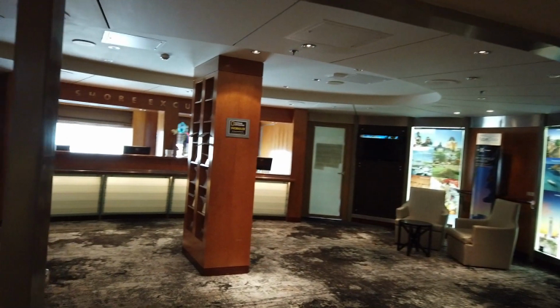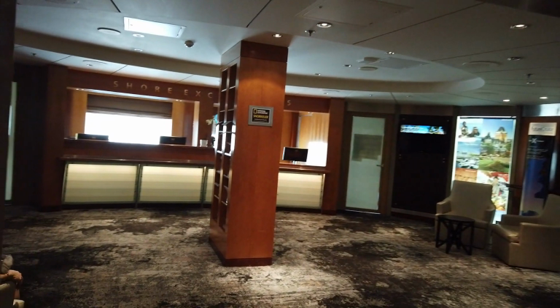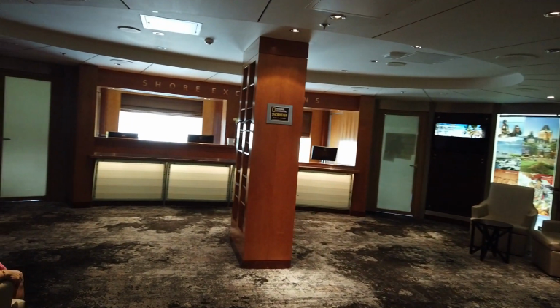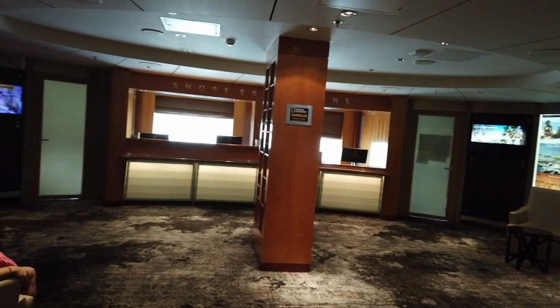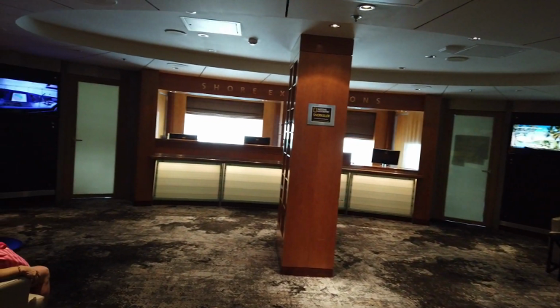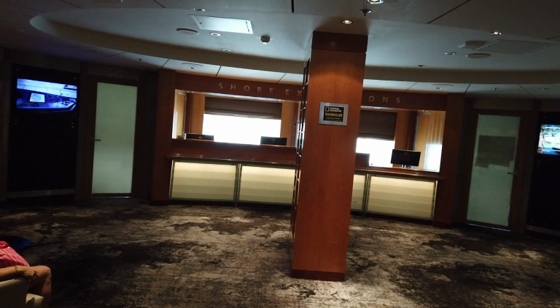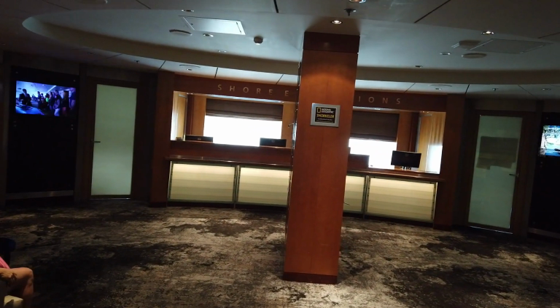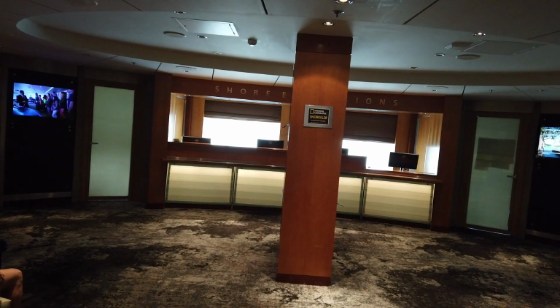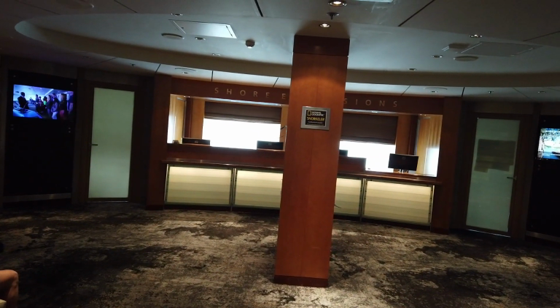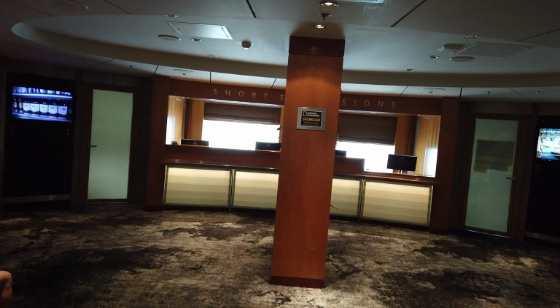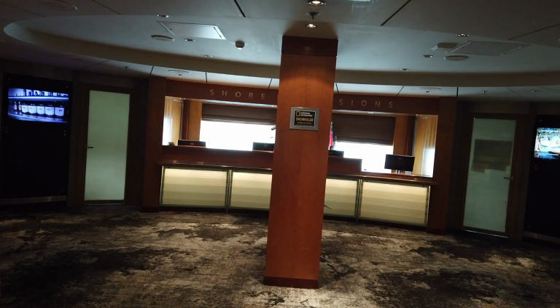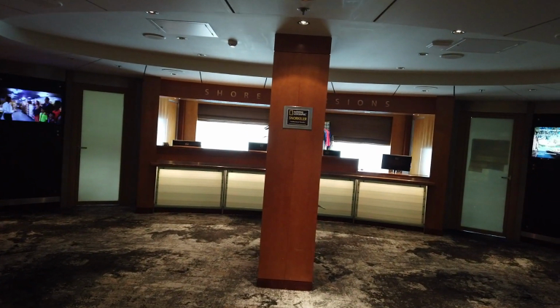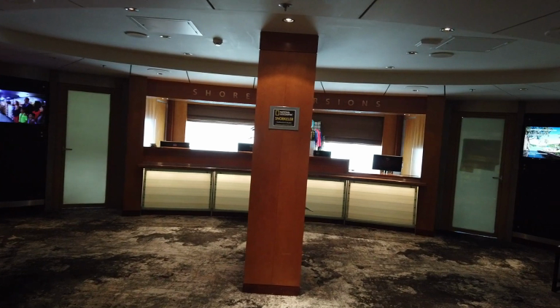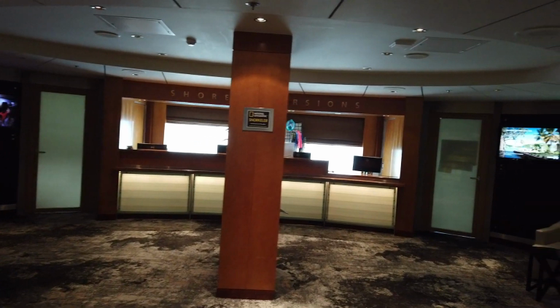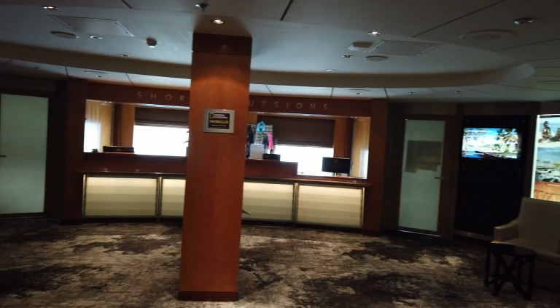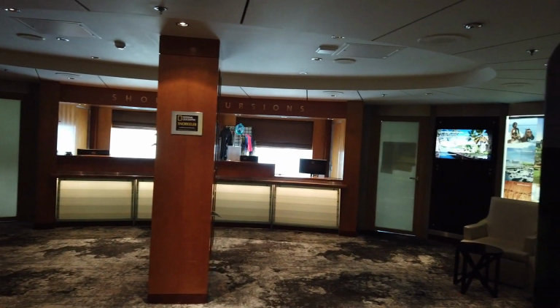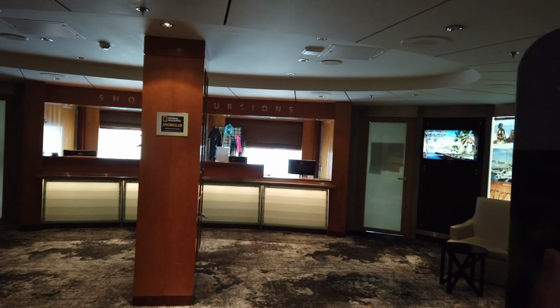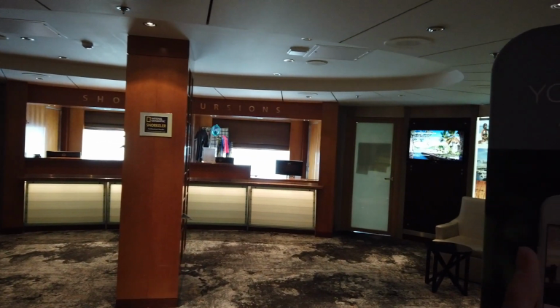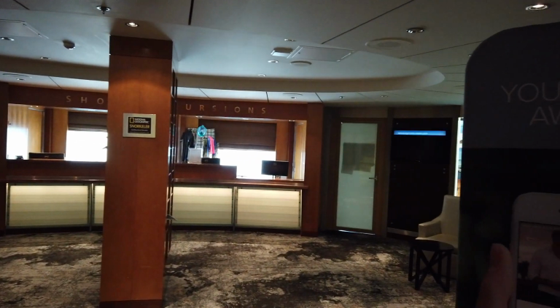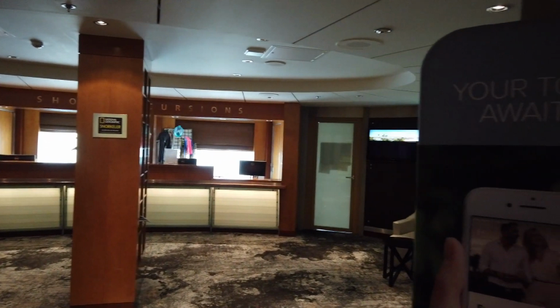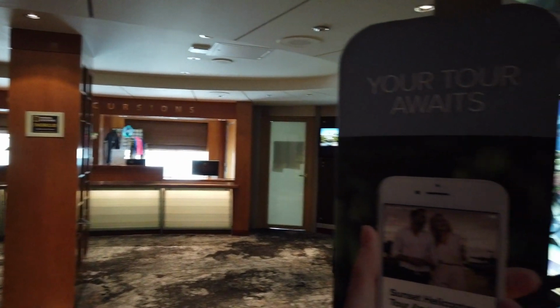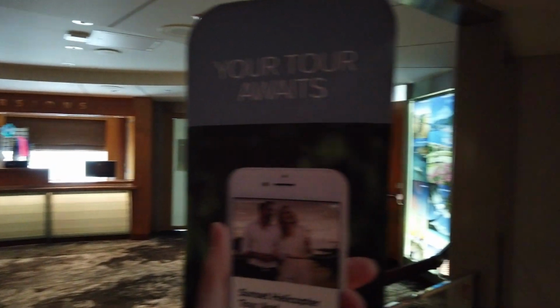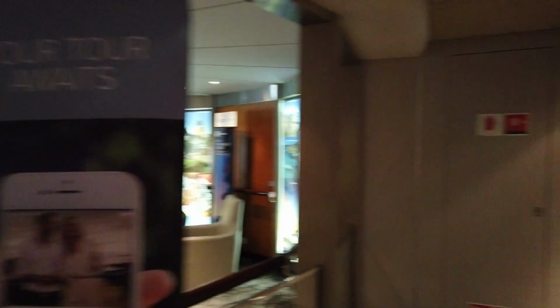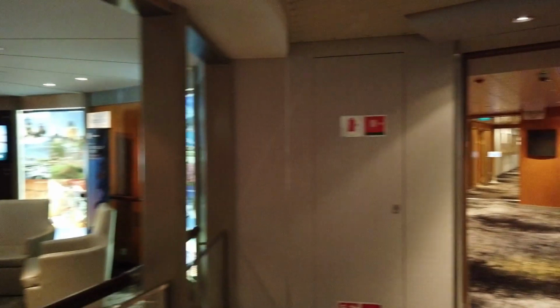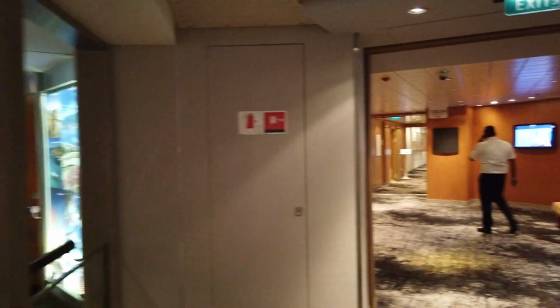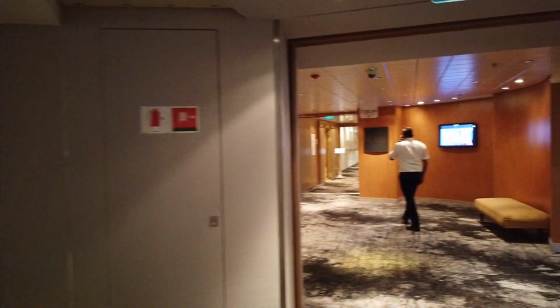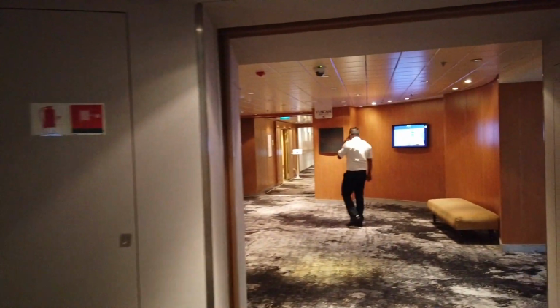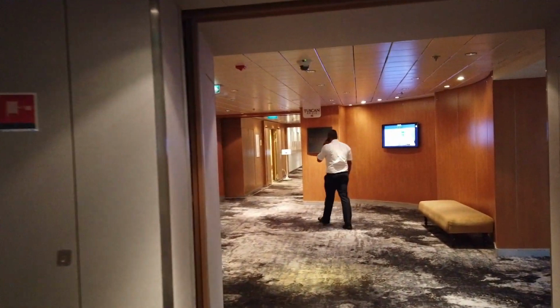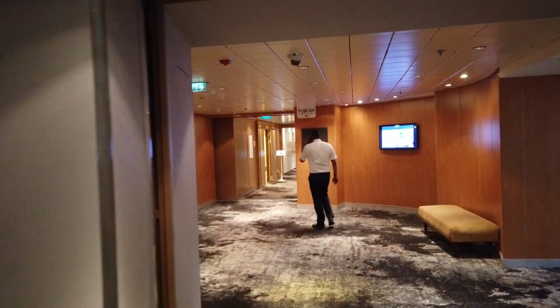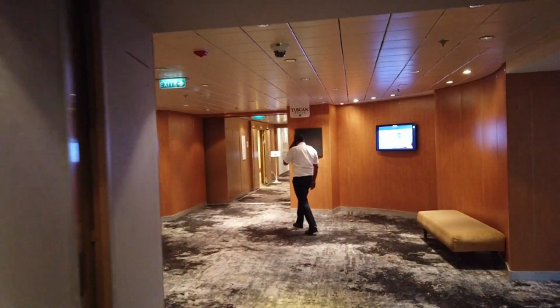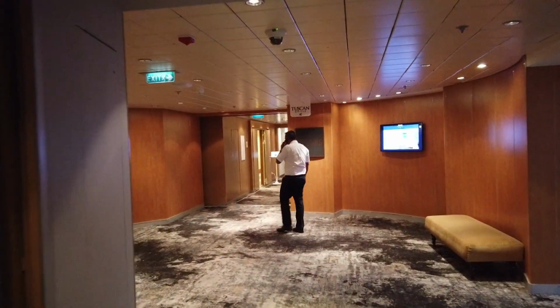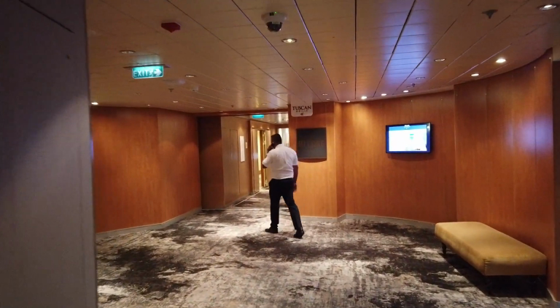This big area is the shore excursions desk. You can book your shore excursions in advance over the internet. You can even use your onboard credit that you may have gotten as a perk to book. Otherwise you can stand in line or you can use the app.